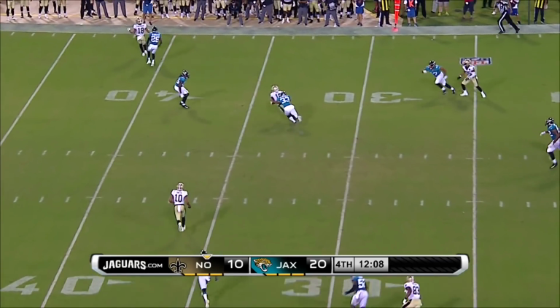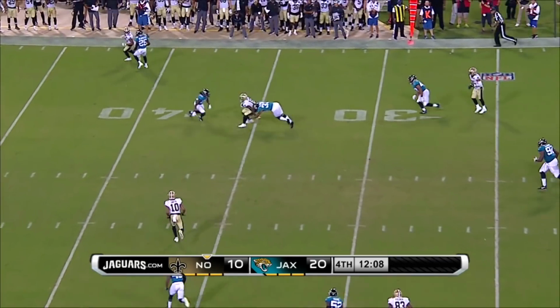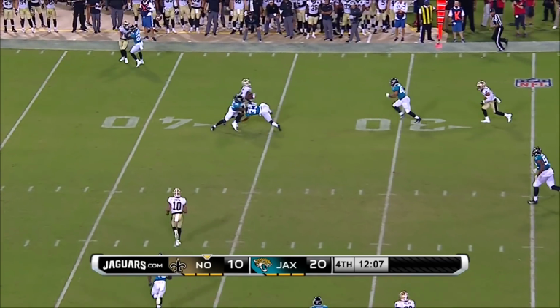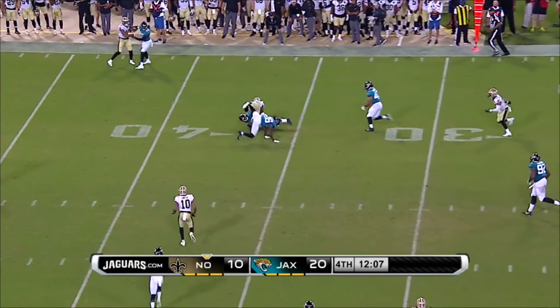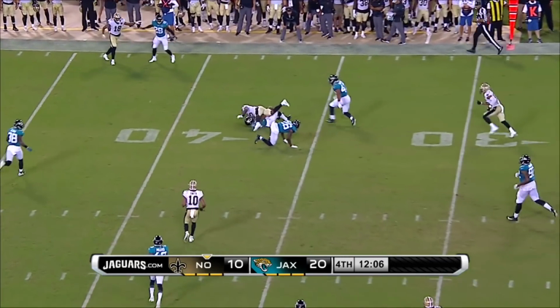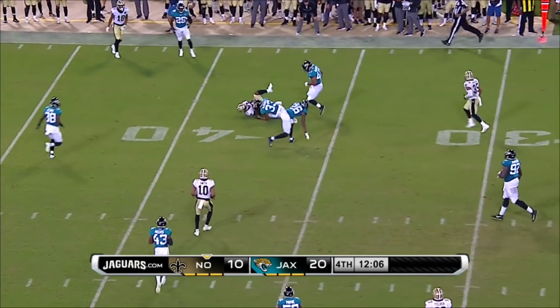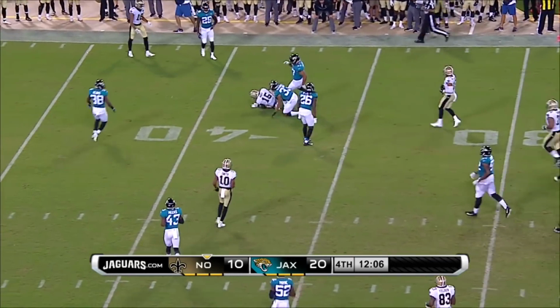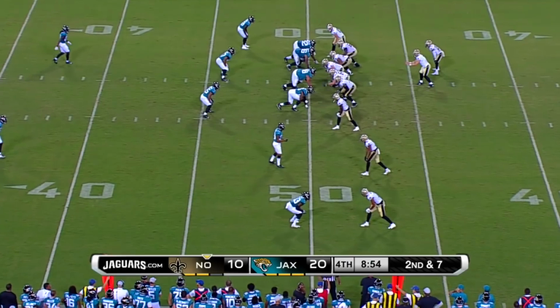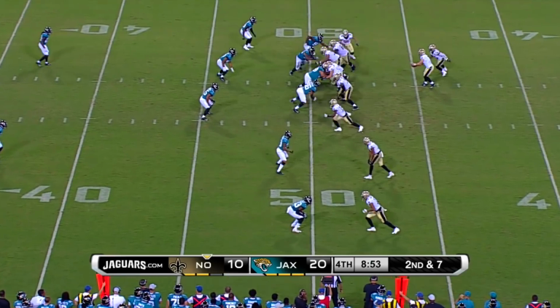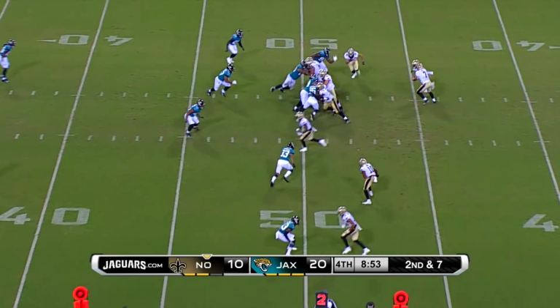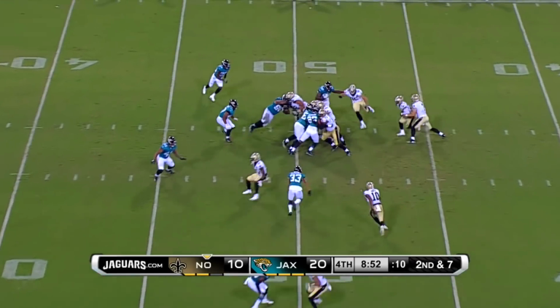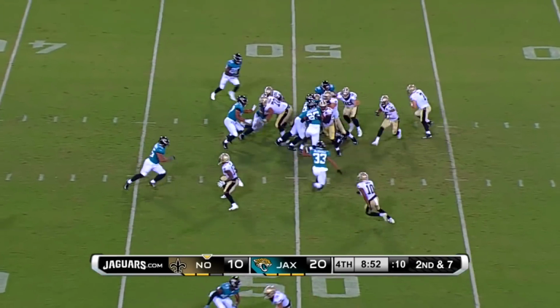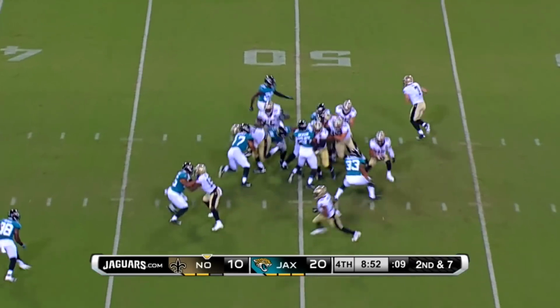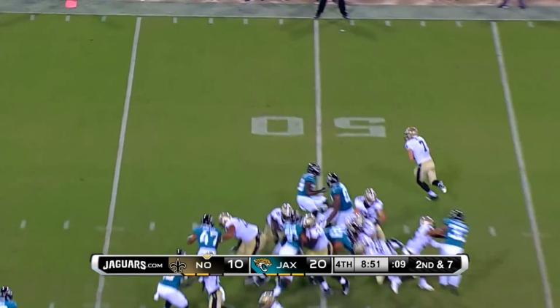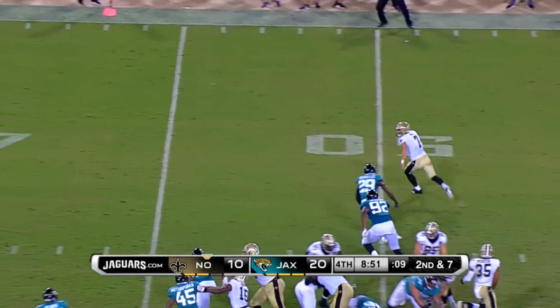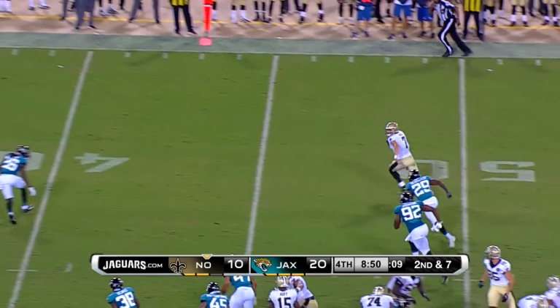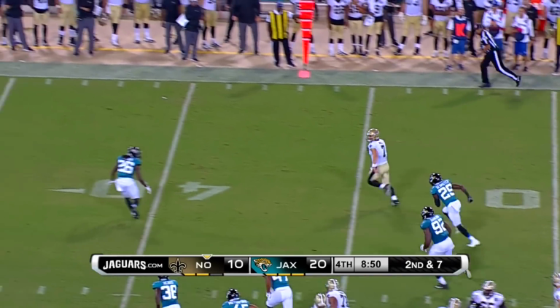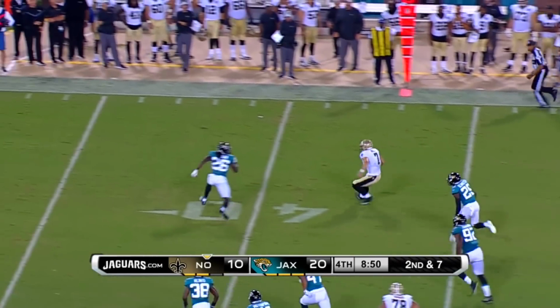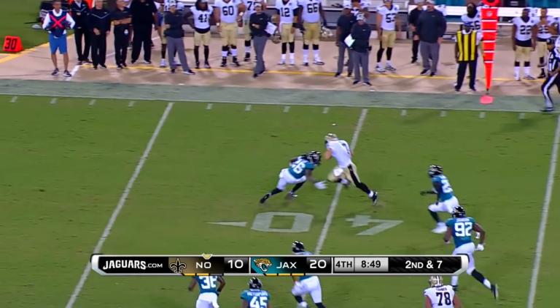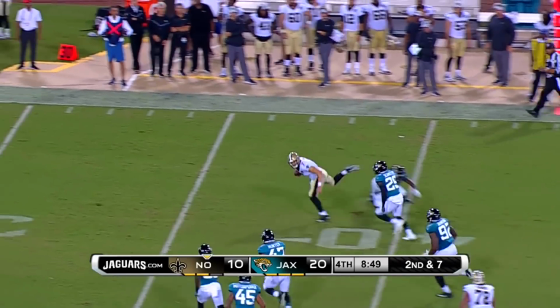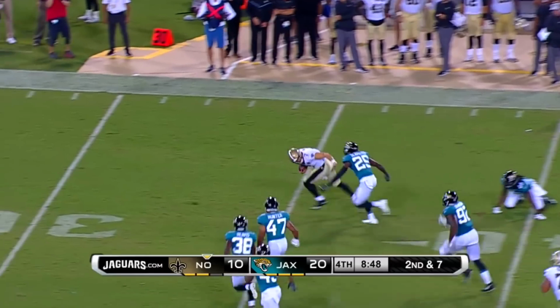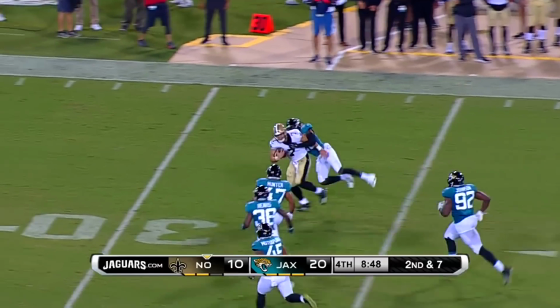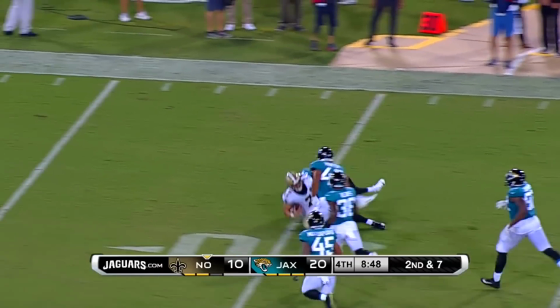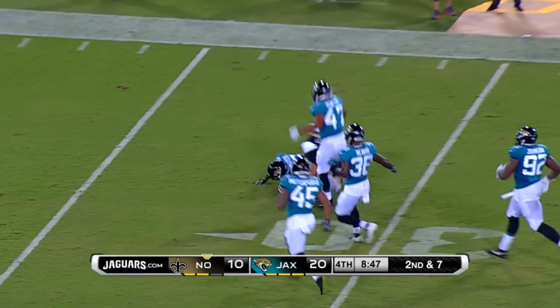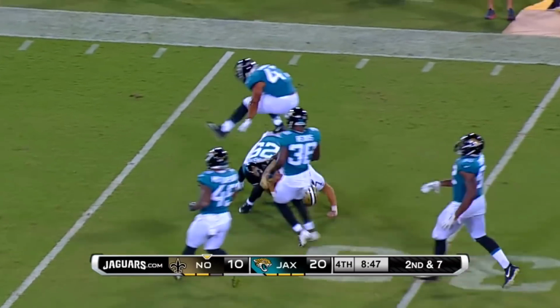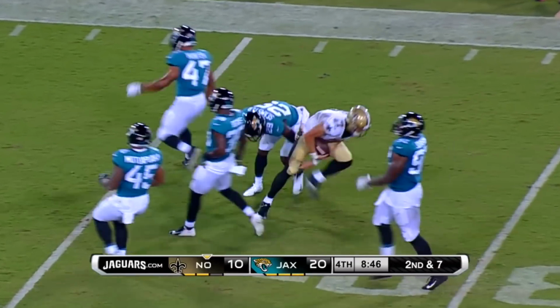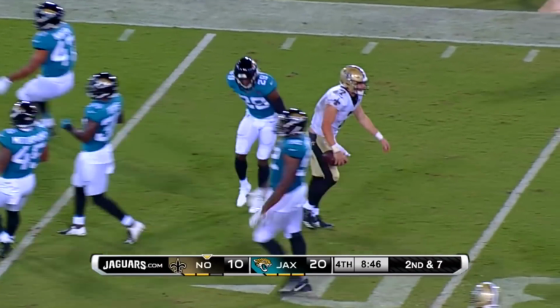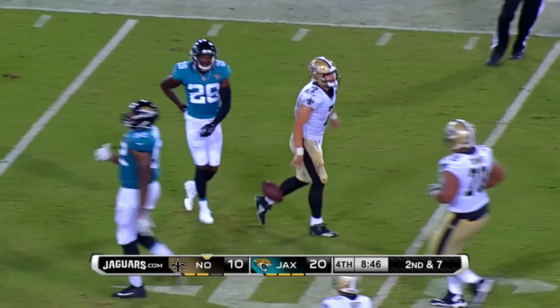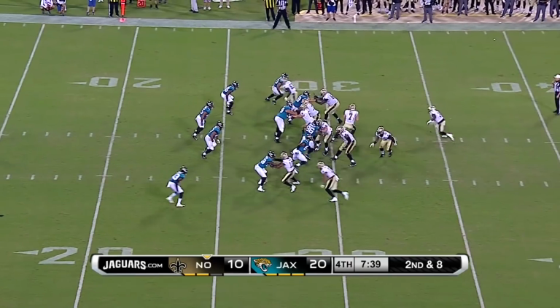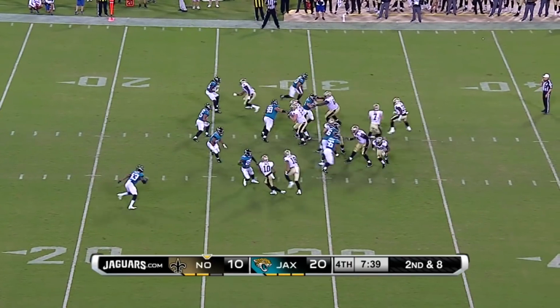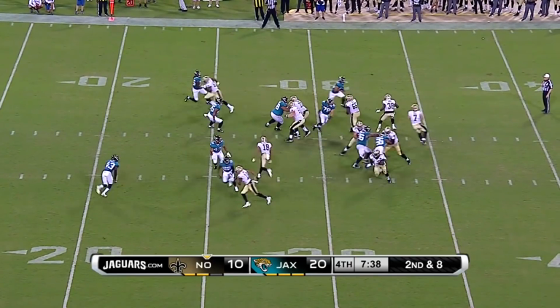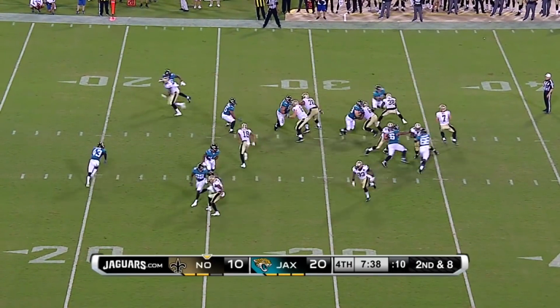Here's third and six and Hill with a strike. There's Hill with a nice little bit of deception — taking the ball and running up the field himself for a huge gain for the Saints.